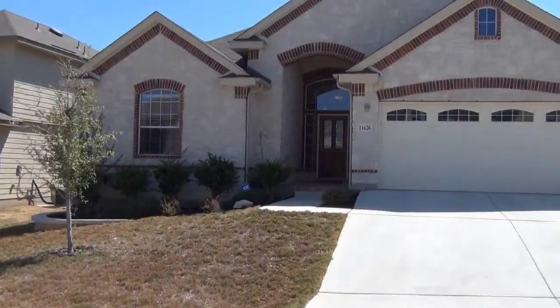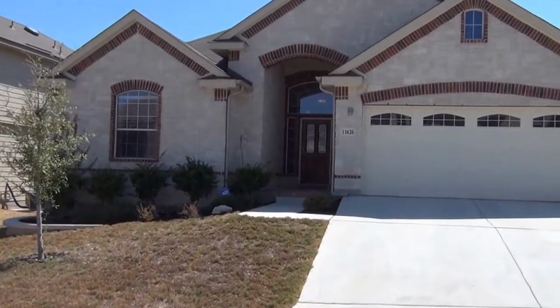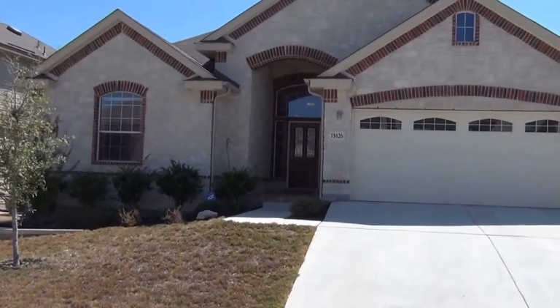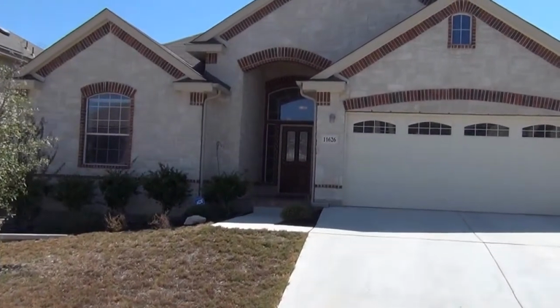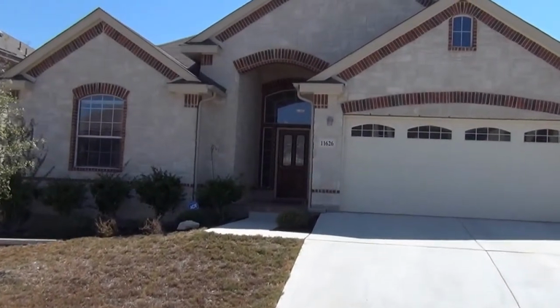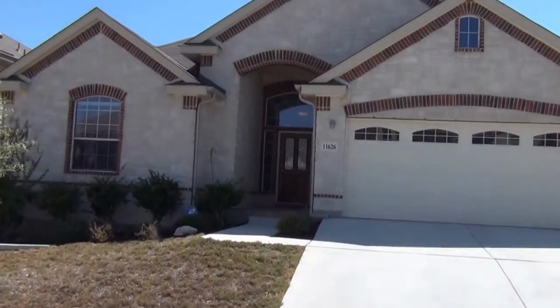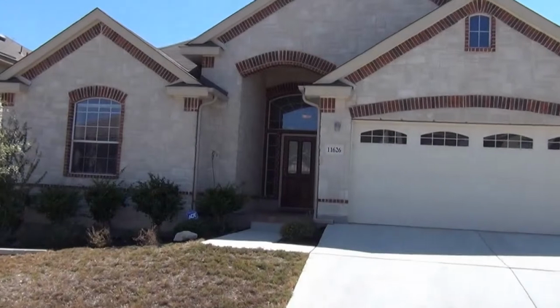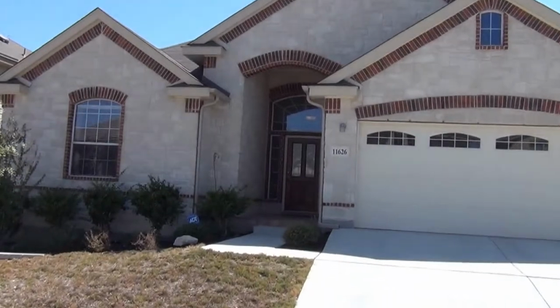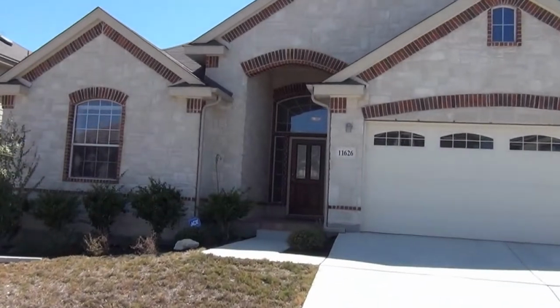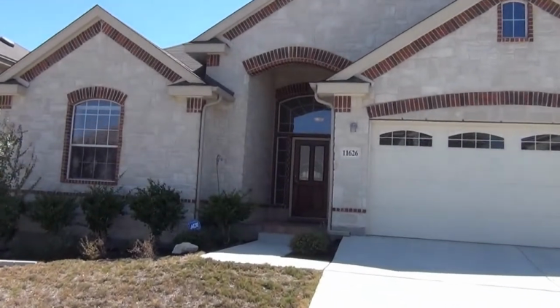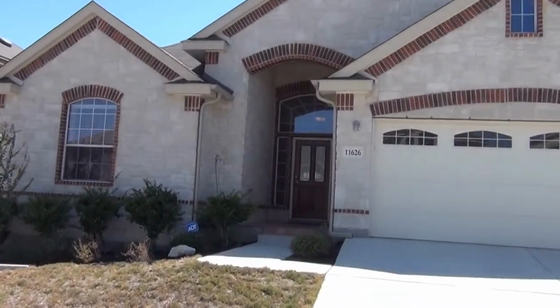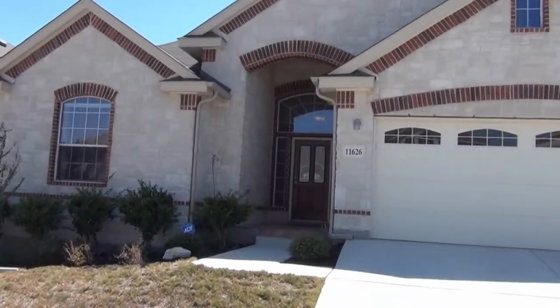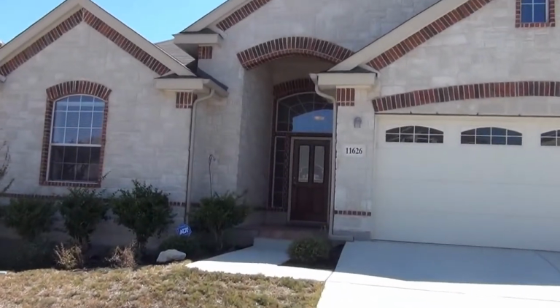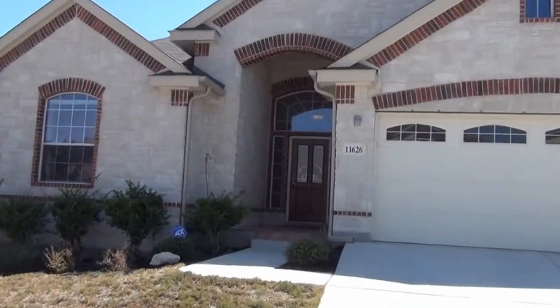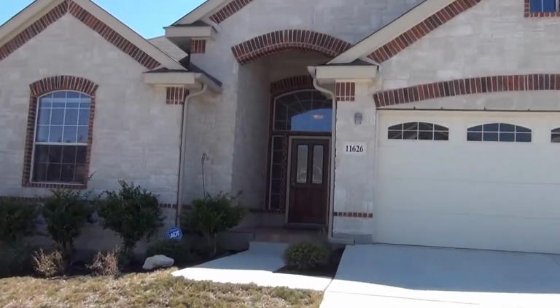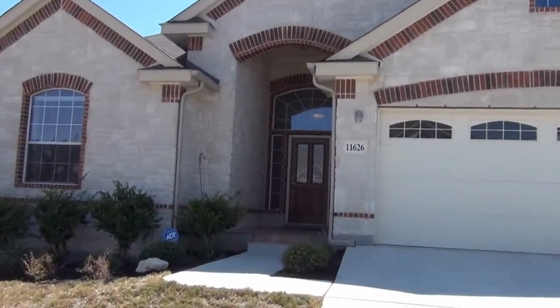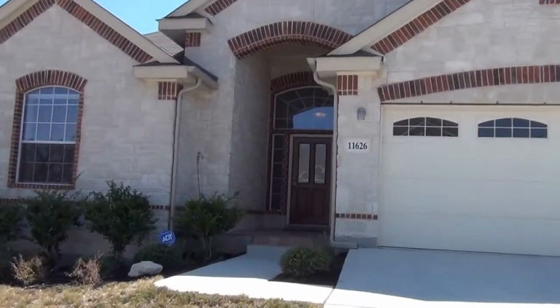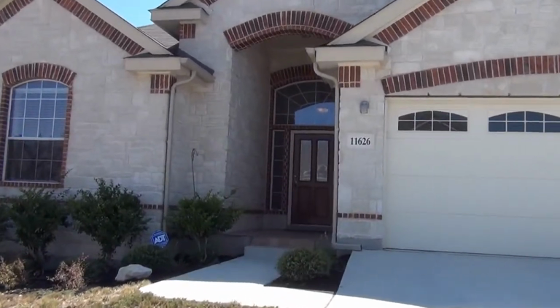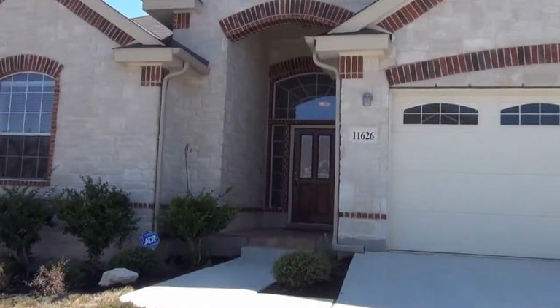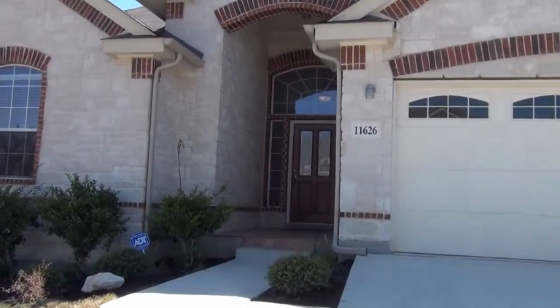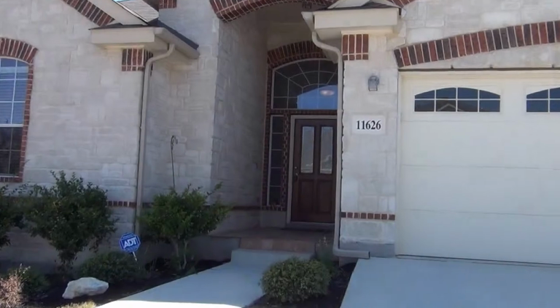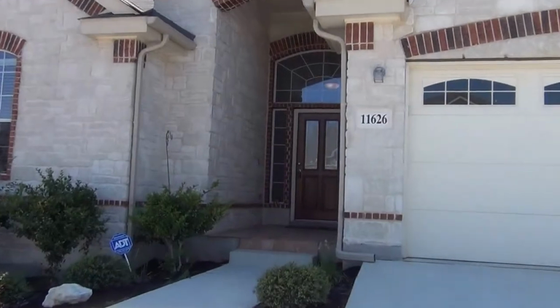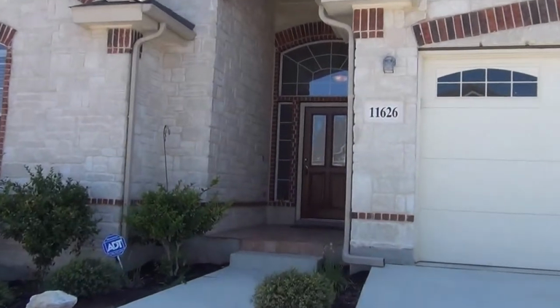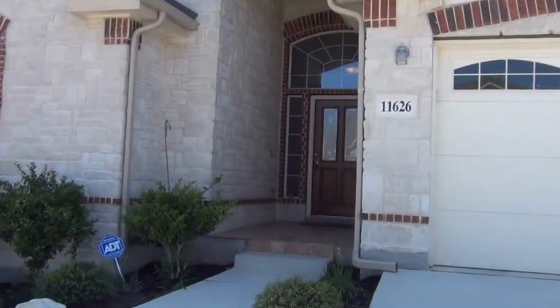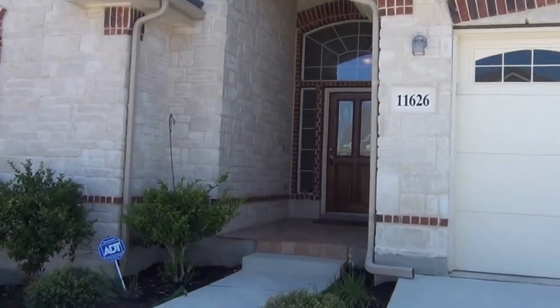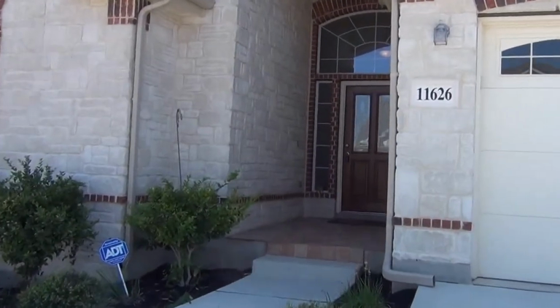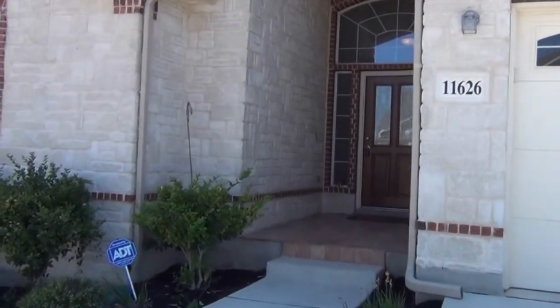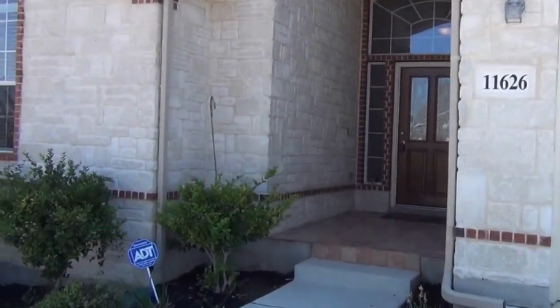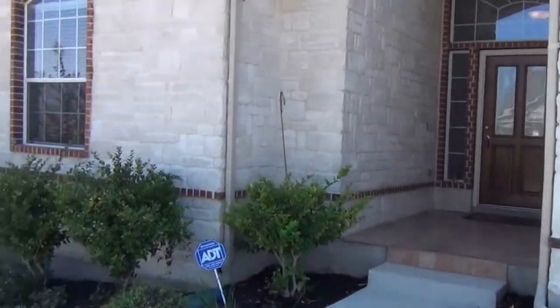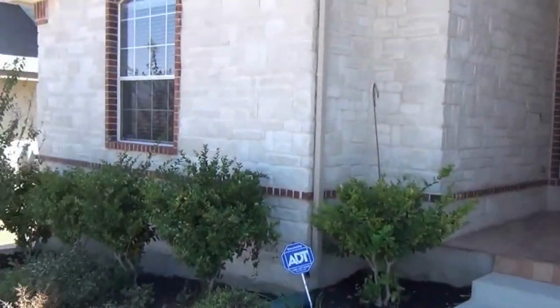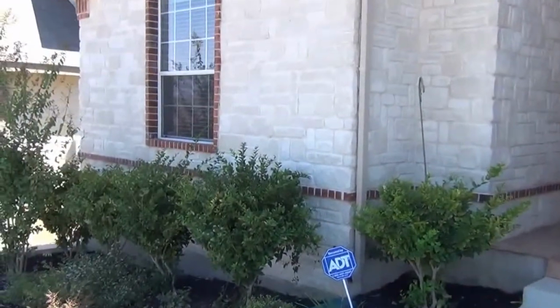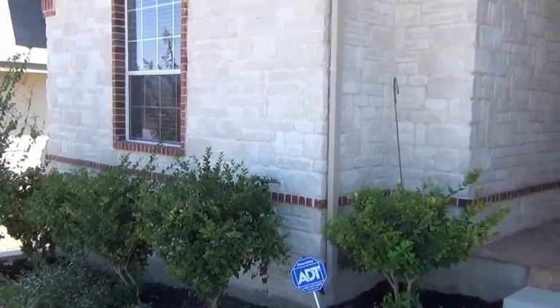We're going to go look inside. This home is a single story, three-bedroom, two-bath. There's some nice landscaping here.